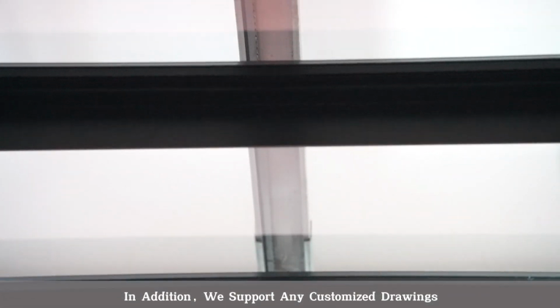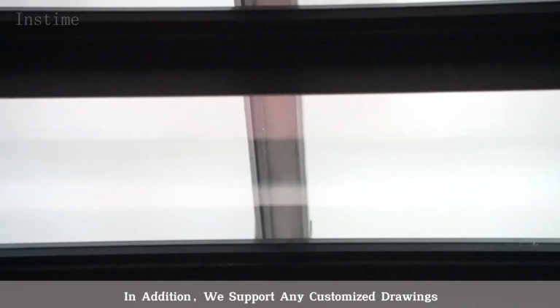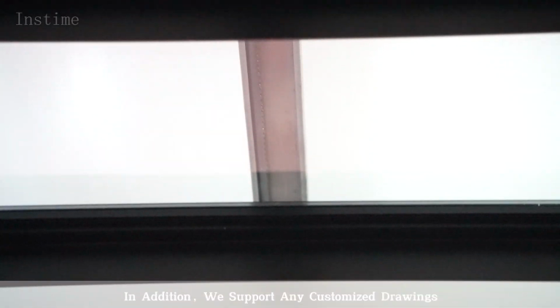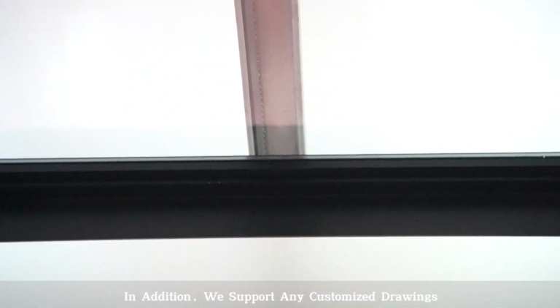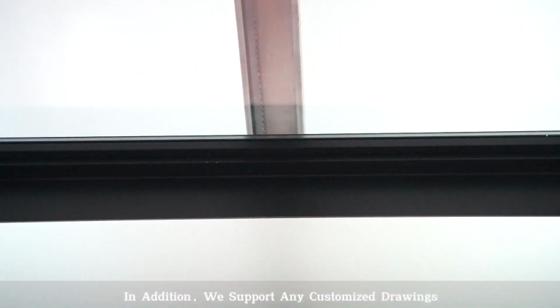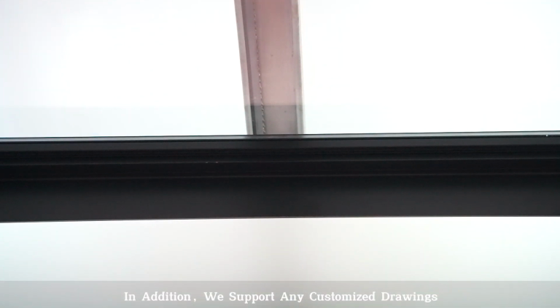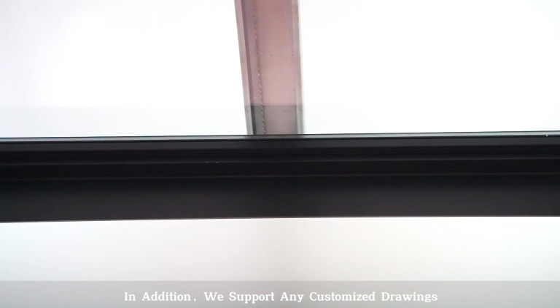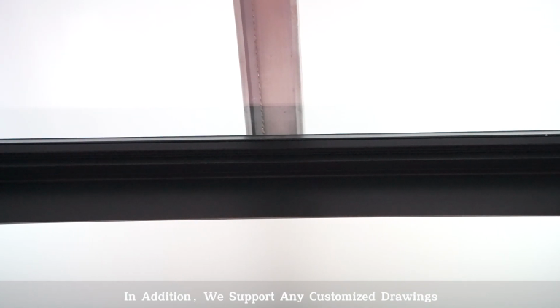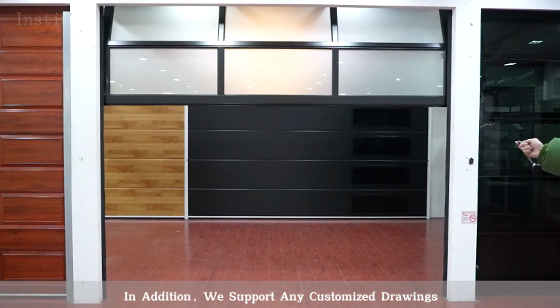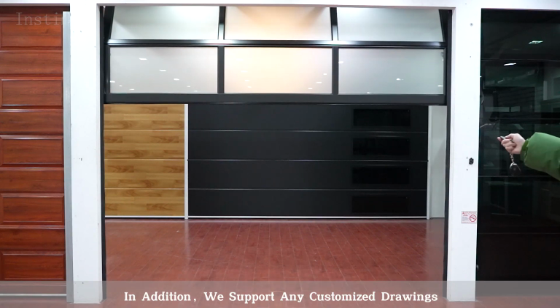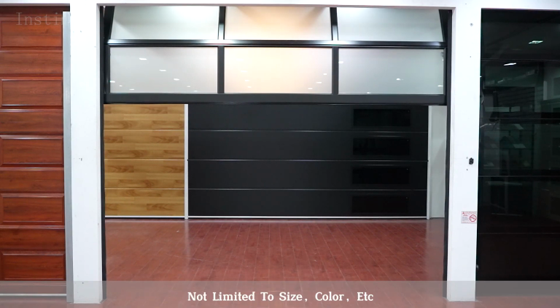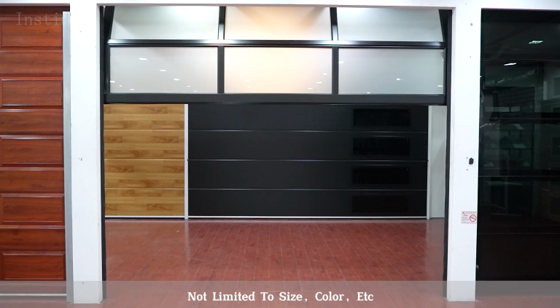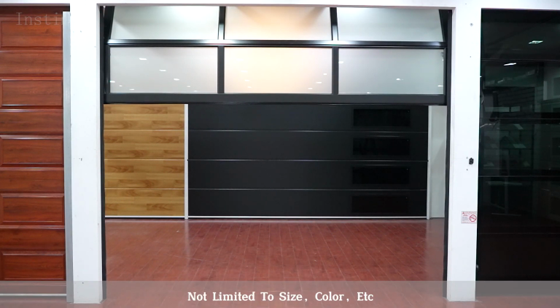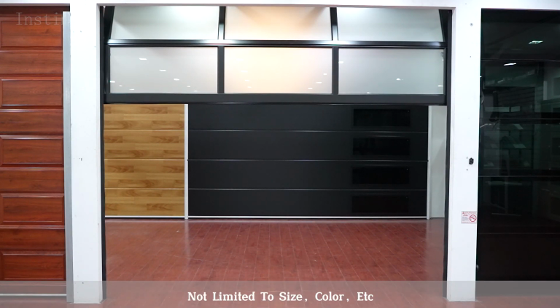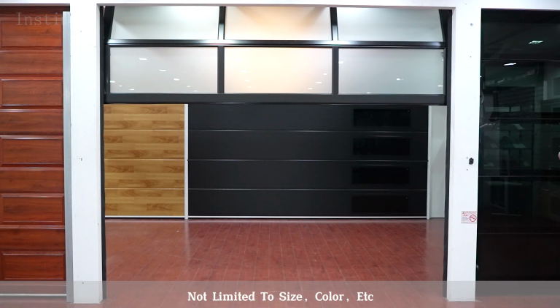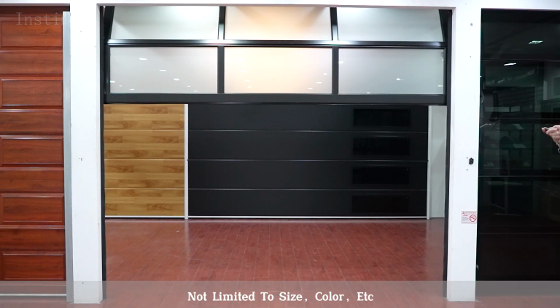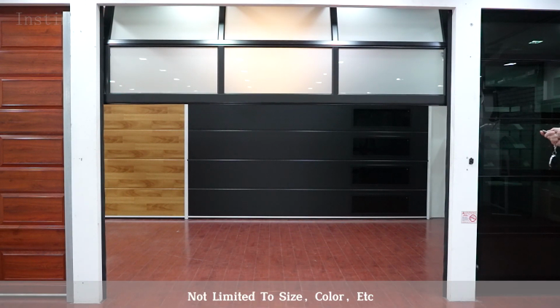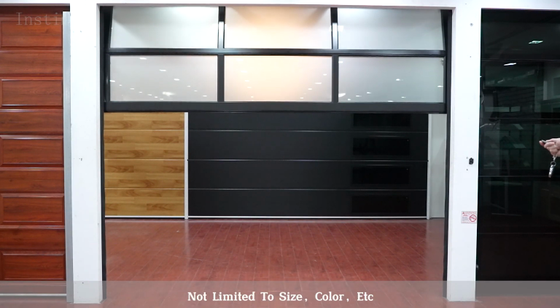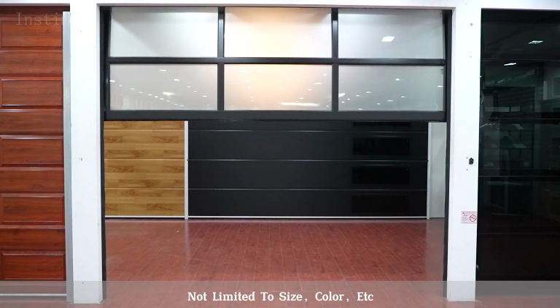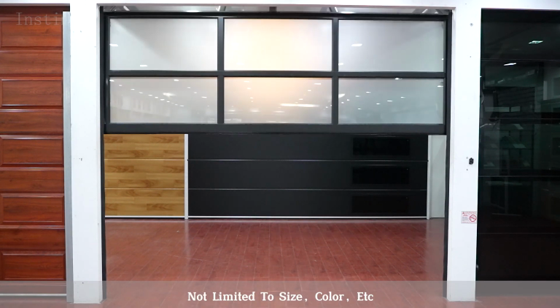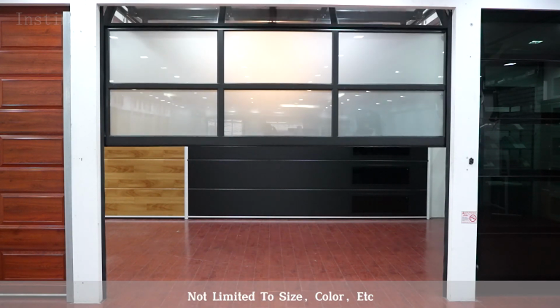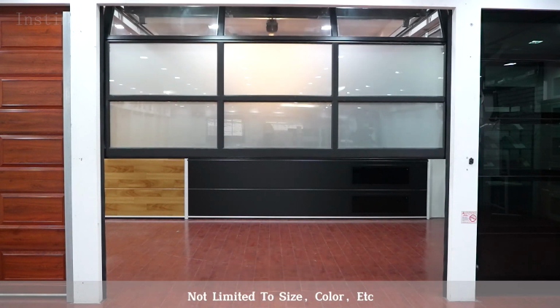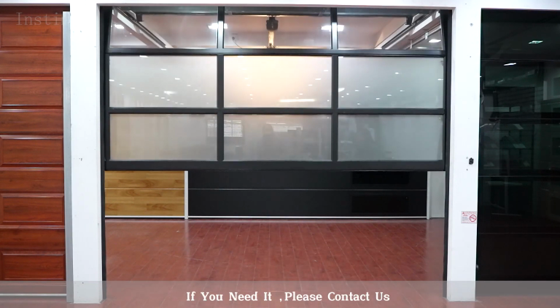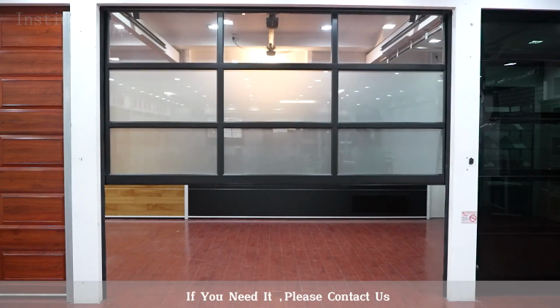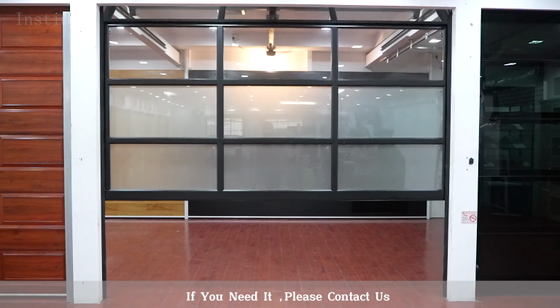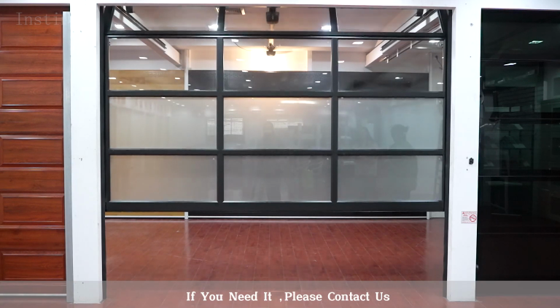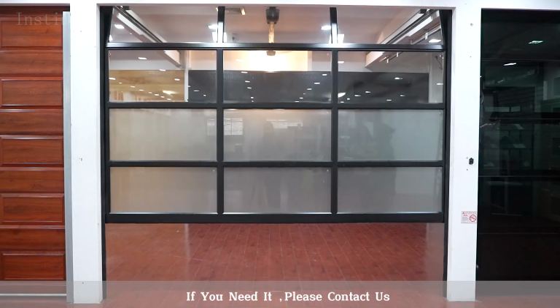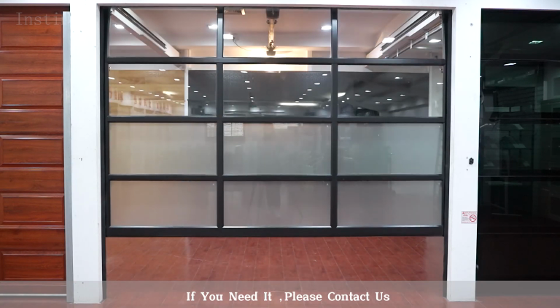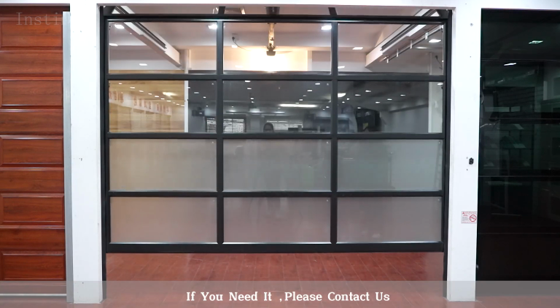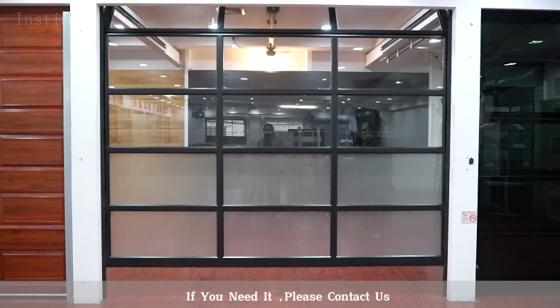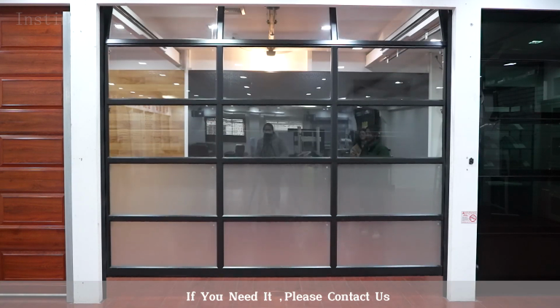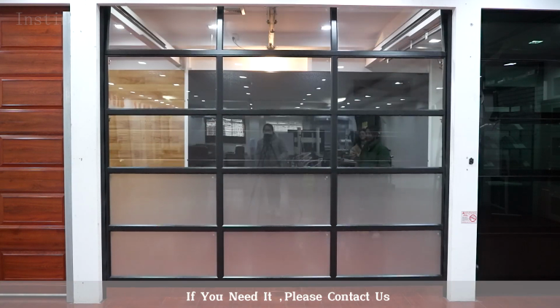We support any customized drawings, not limited to size, color, or accessories. If you need, please contact us.